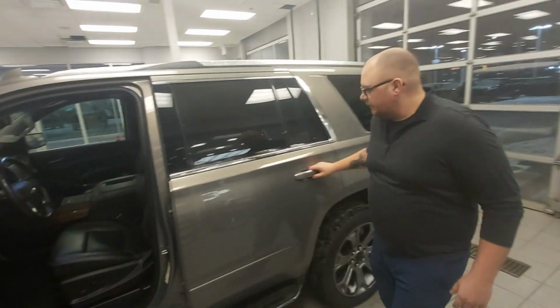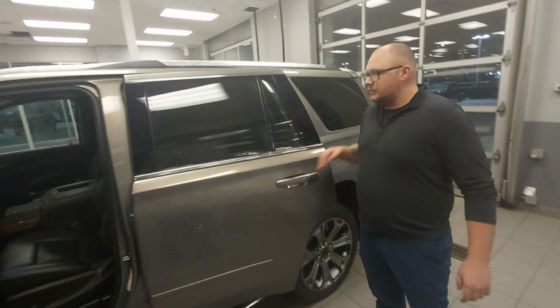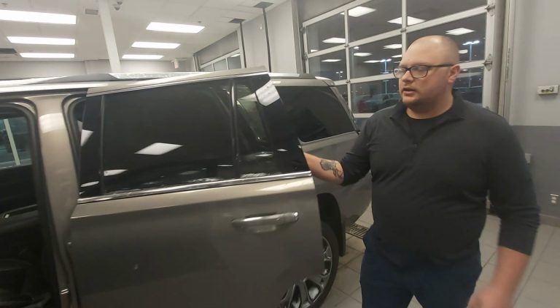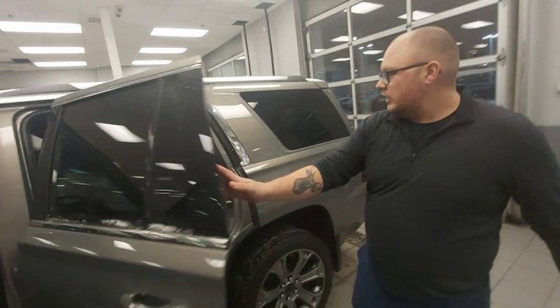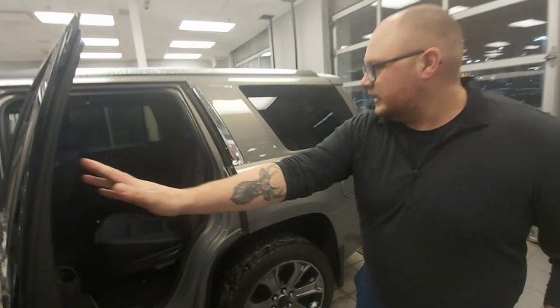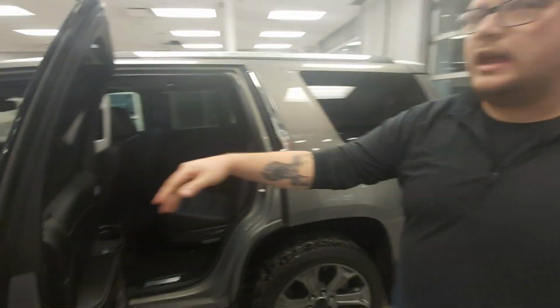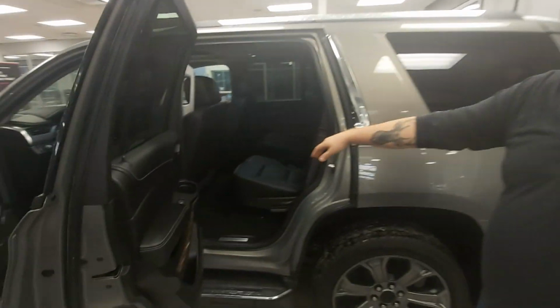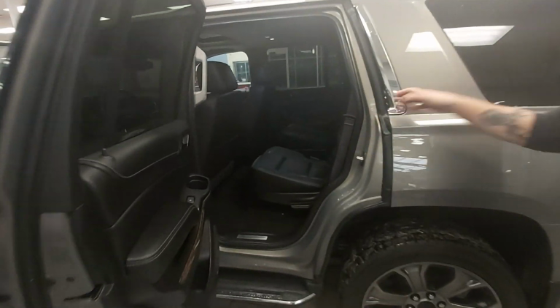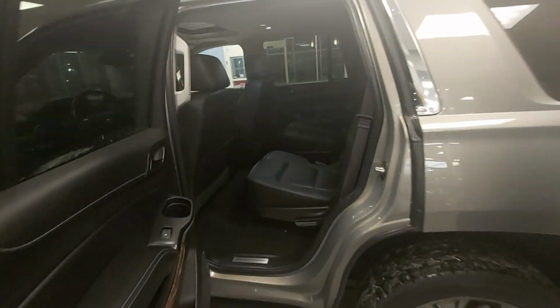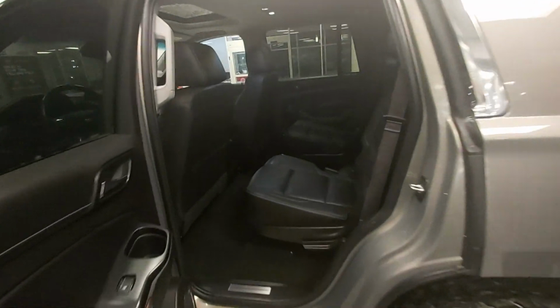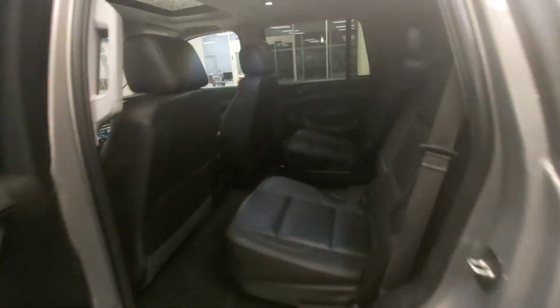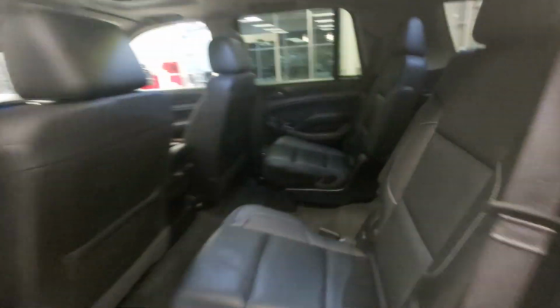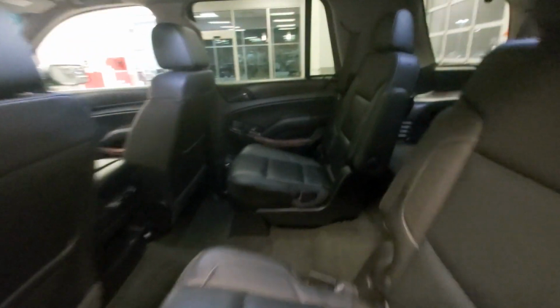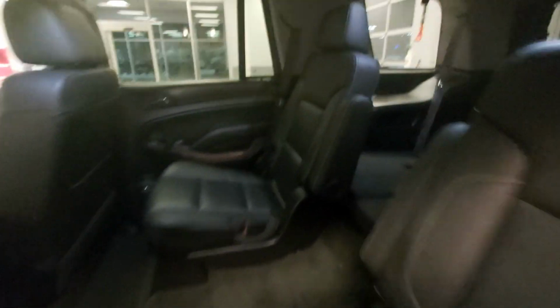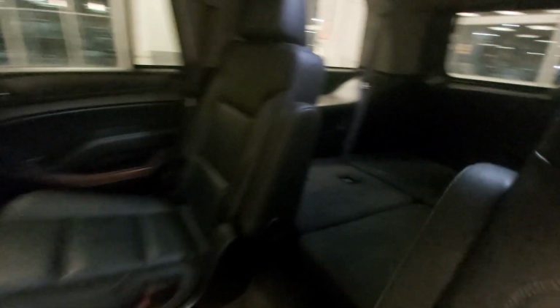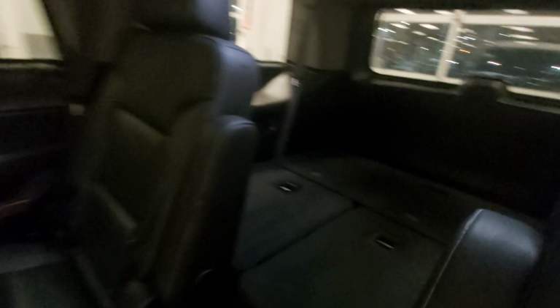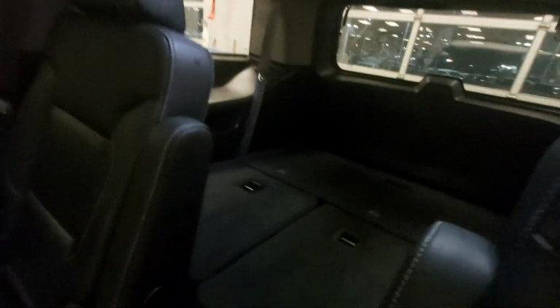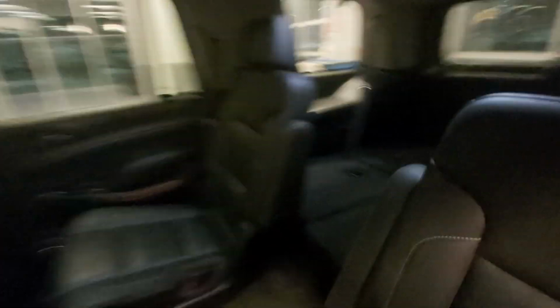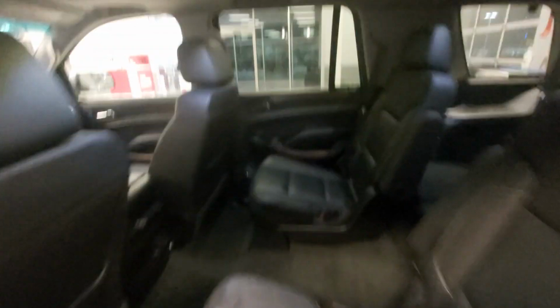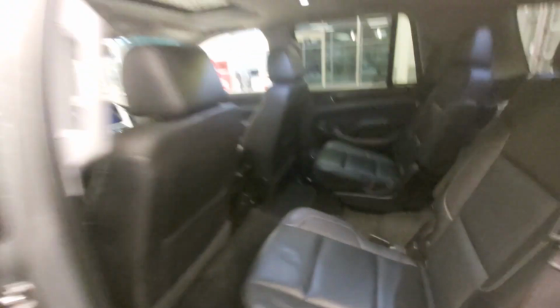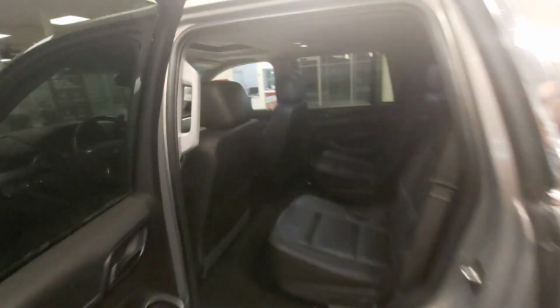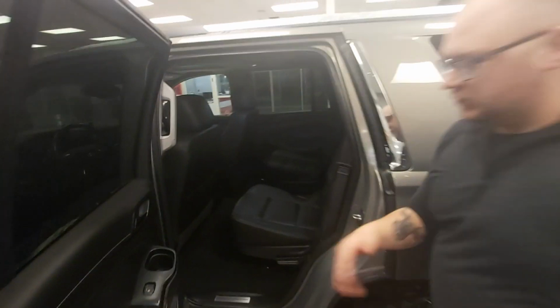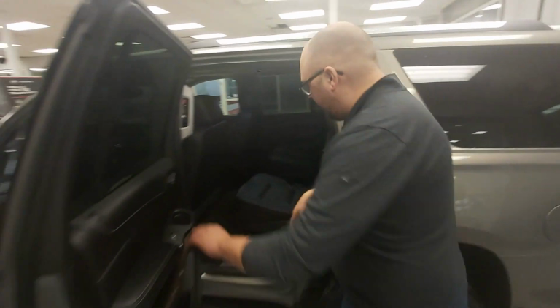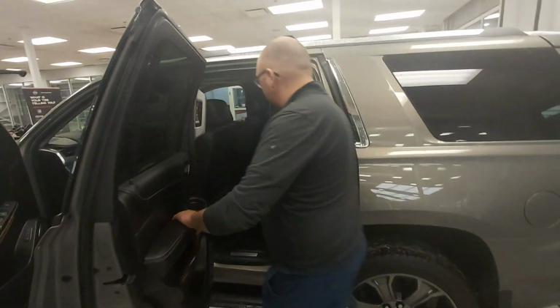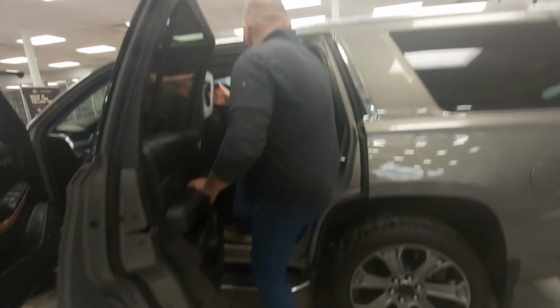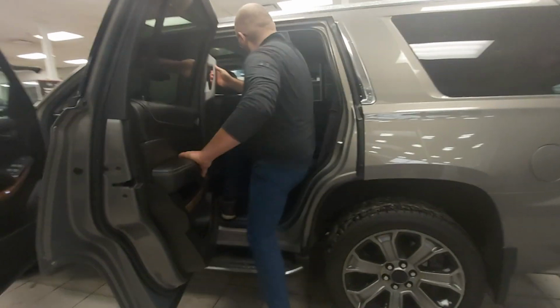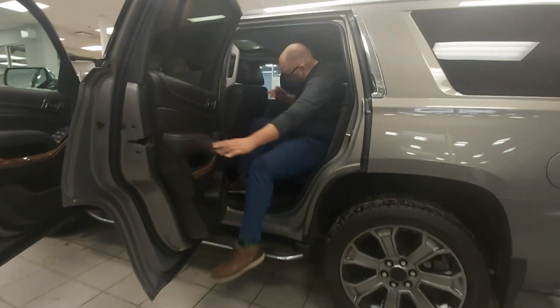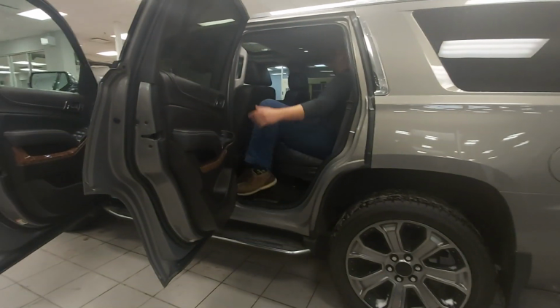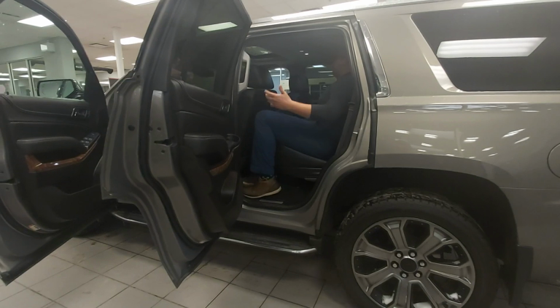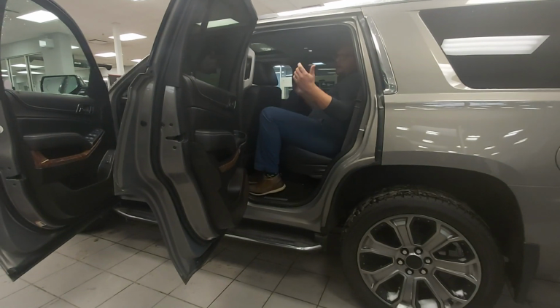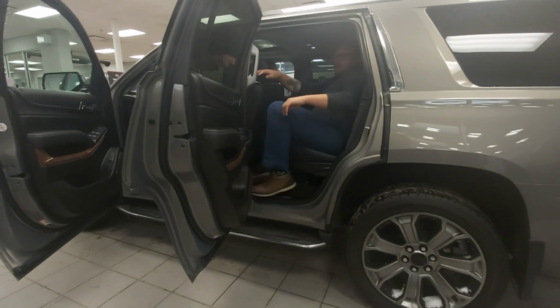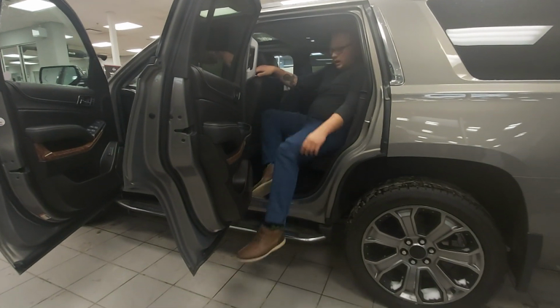If you look in the back here, you're going to get your two captain's chairs and your third row, because it is the Max, as well as your climate control in the rear. I'm 6'2", I can jump in here, I have tons of room and can move around — no problem.